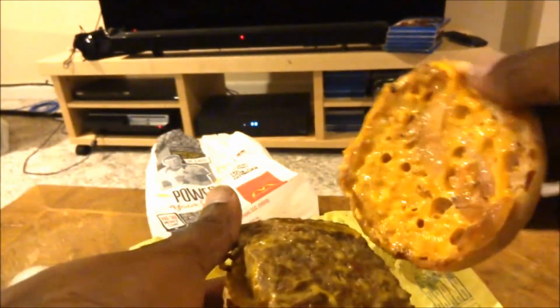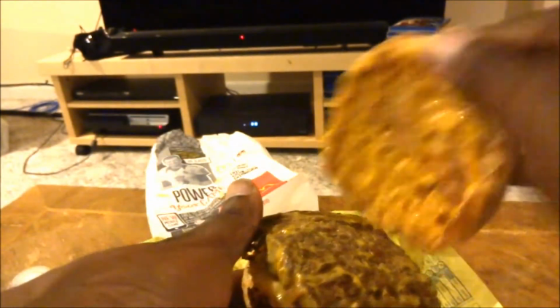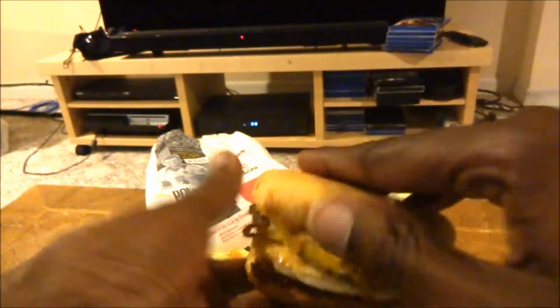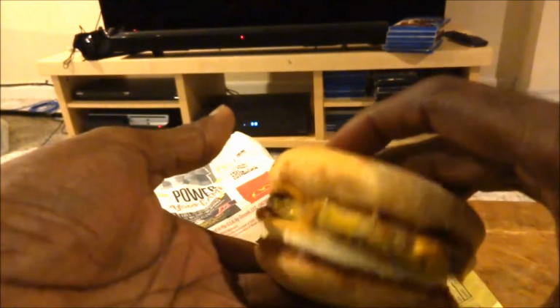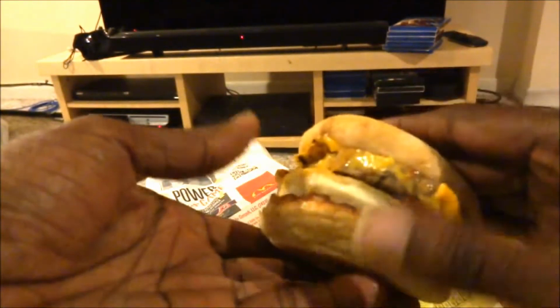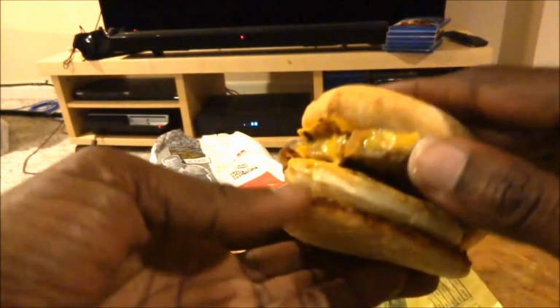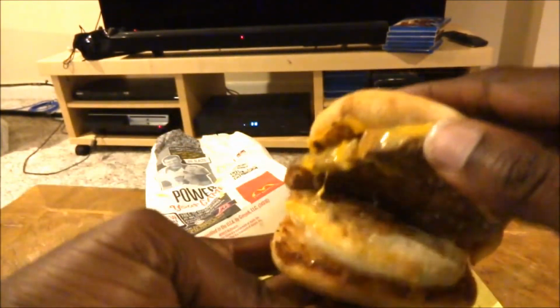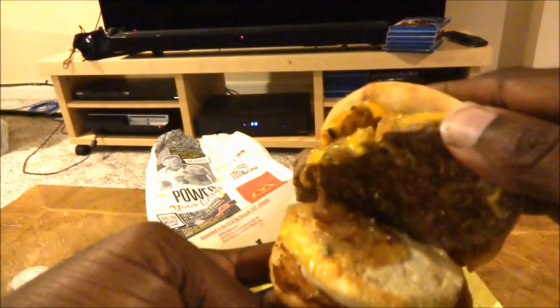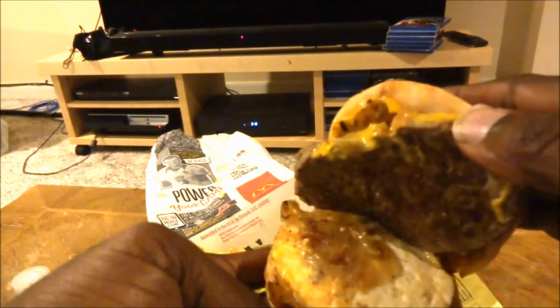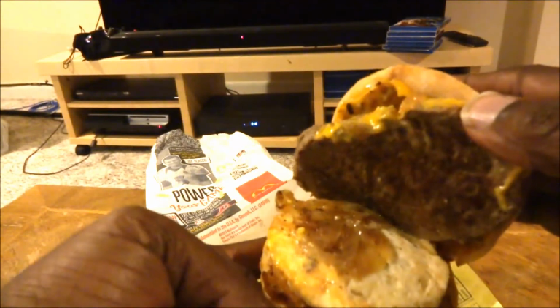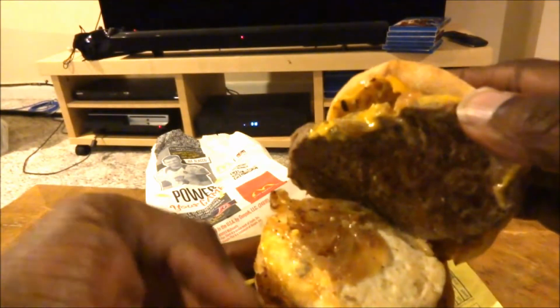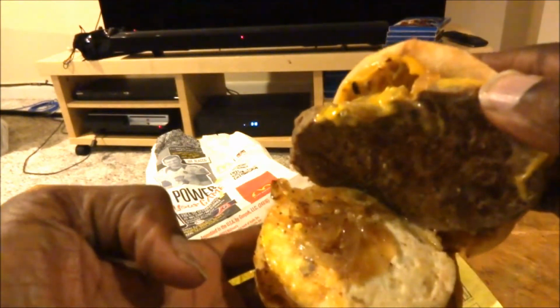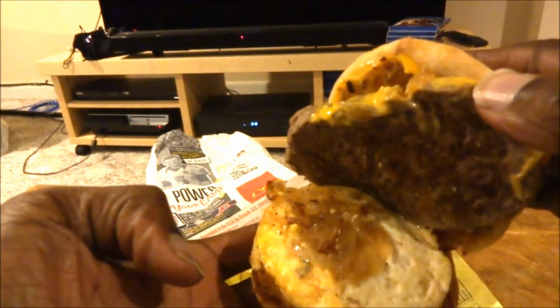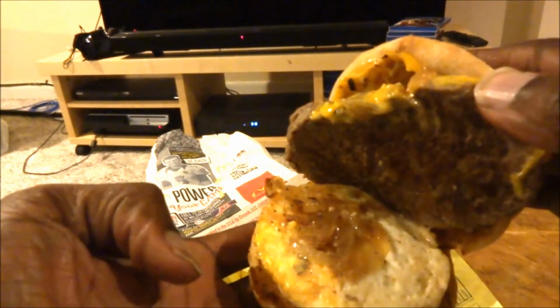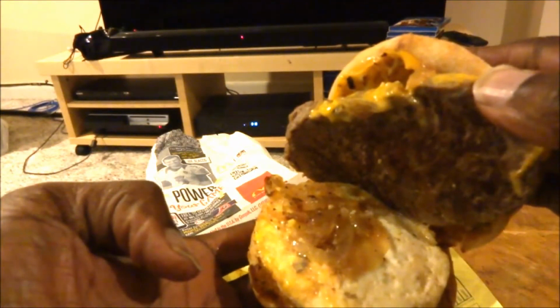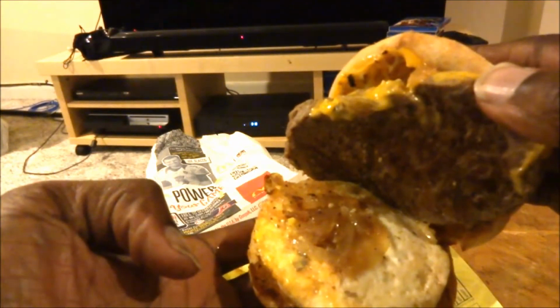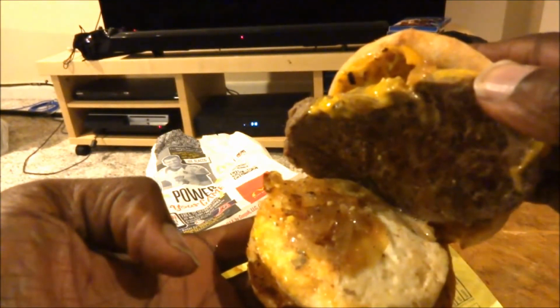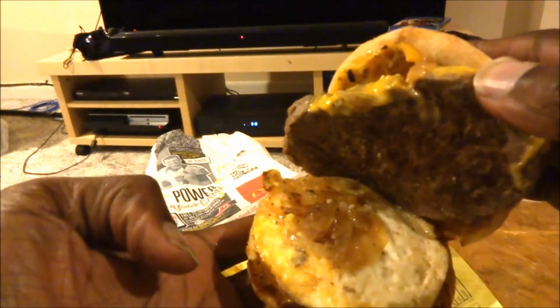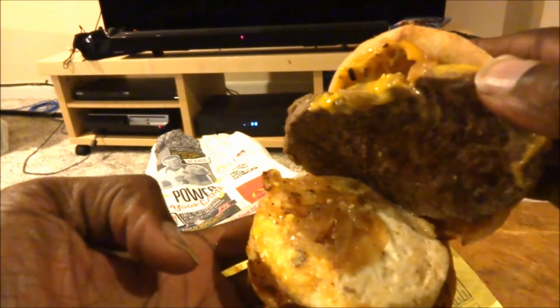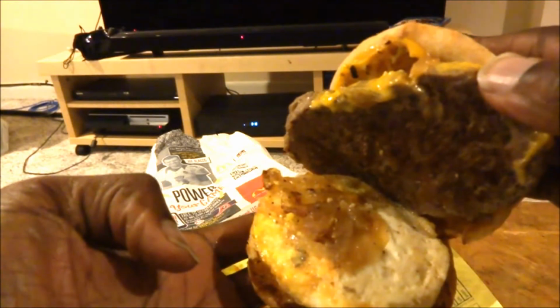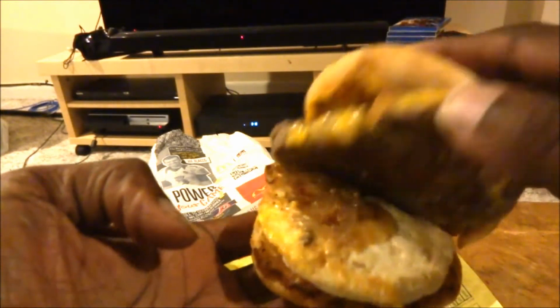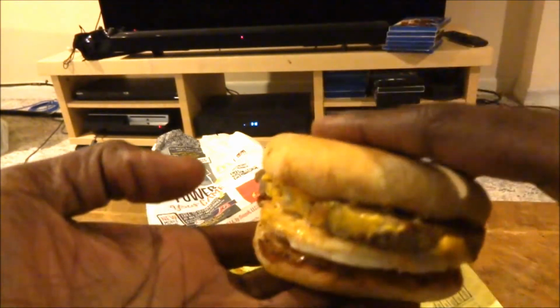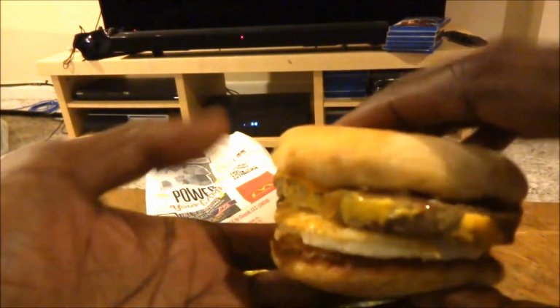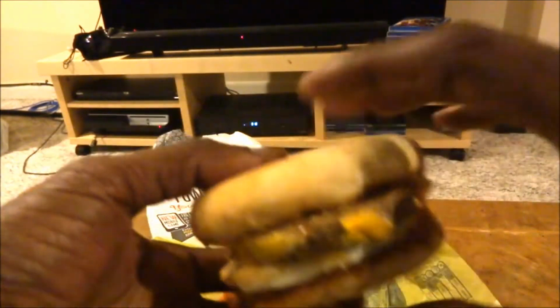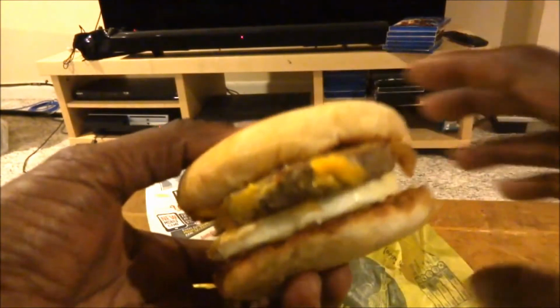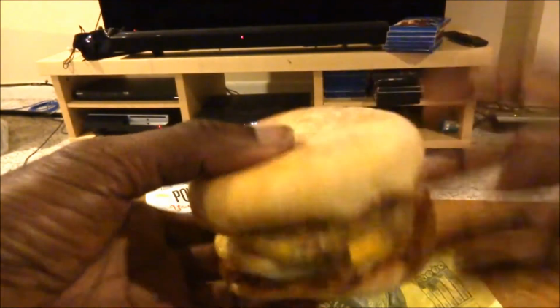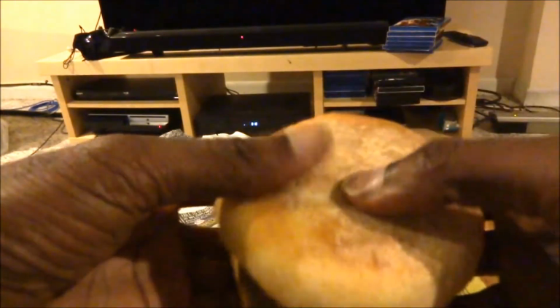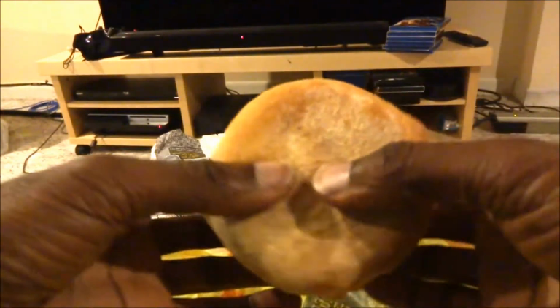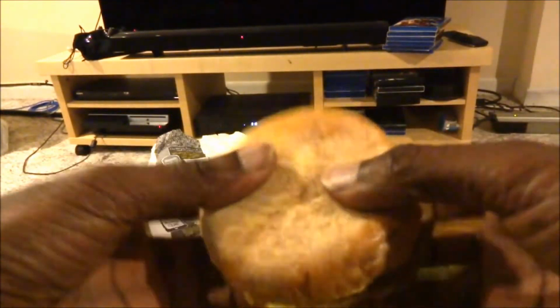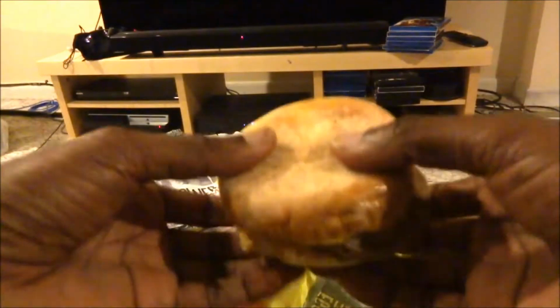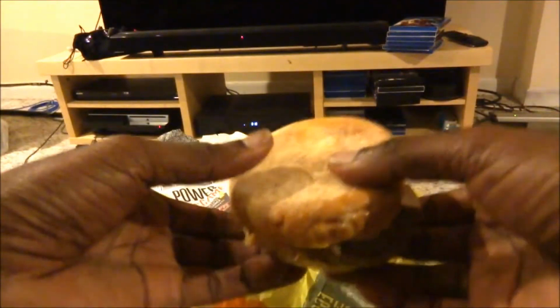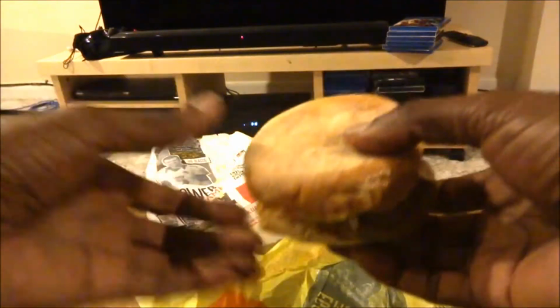Let me see how it tastes. They also got onions and eggs on both sides, on the McMuffin and on the egg white. Let me see how it tastes.